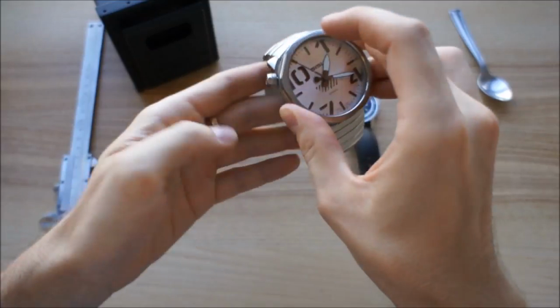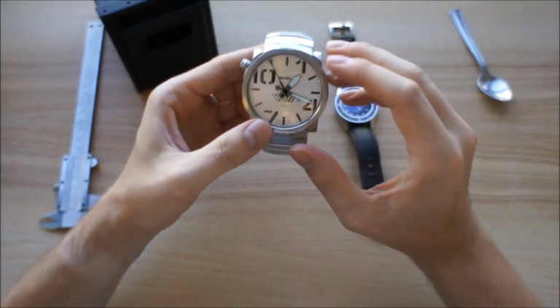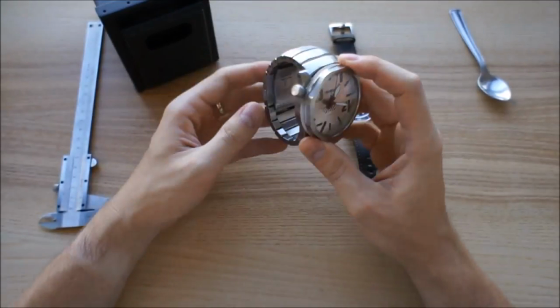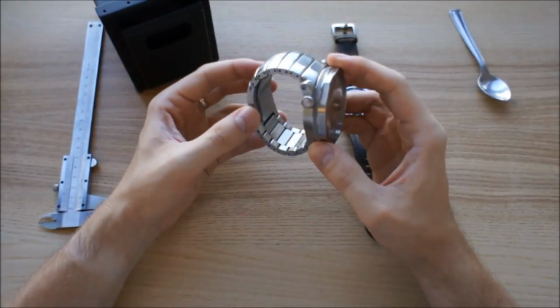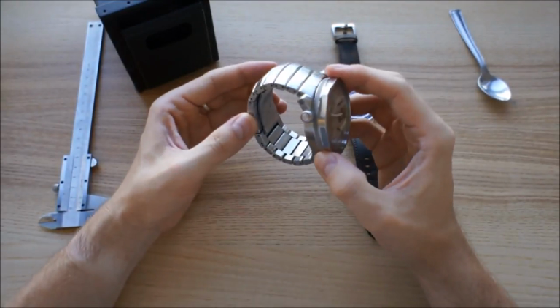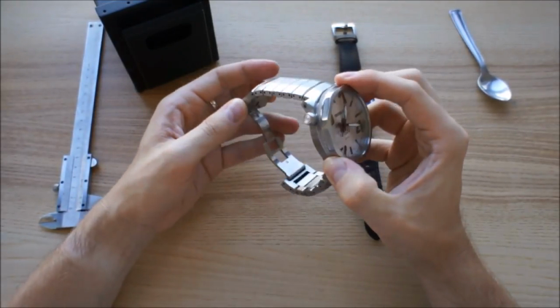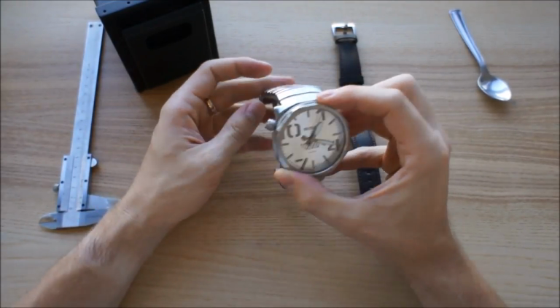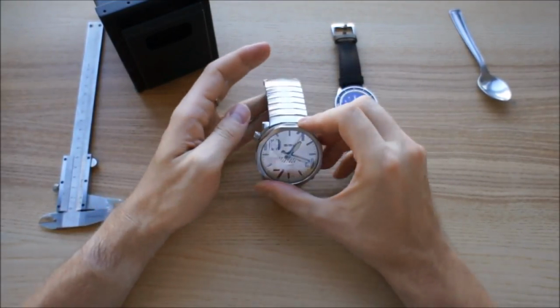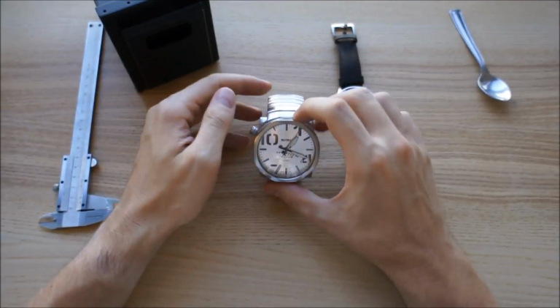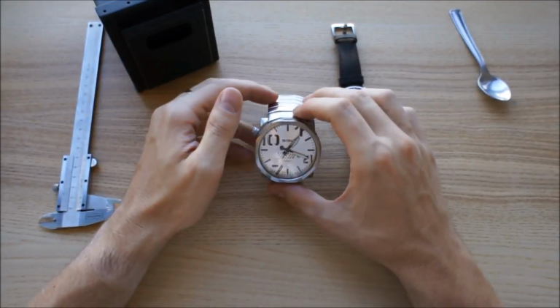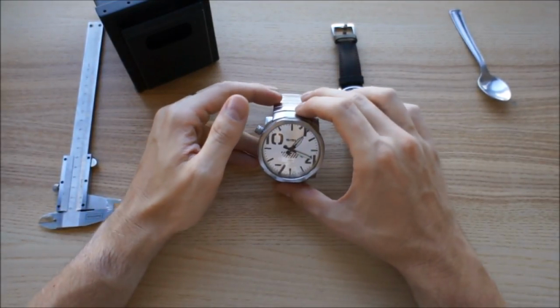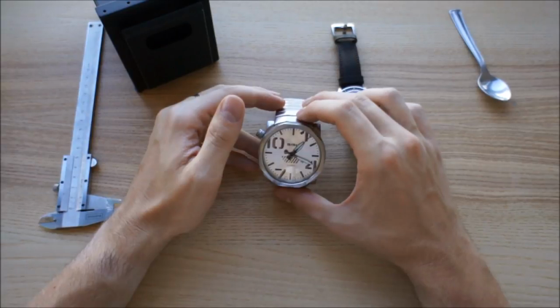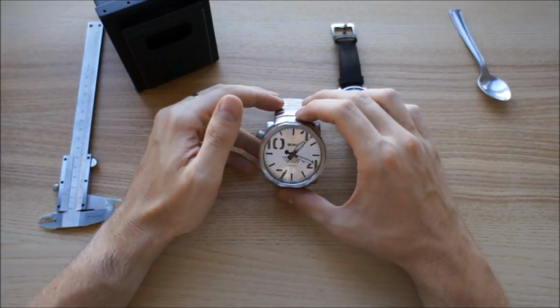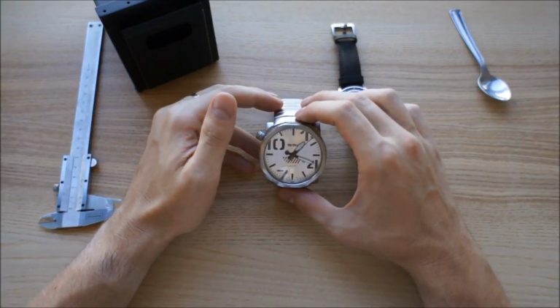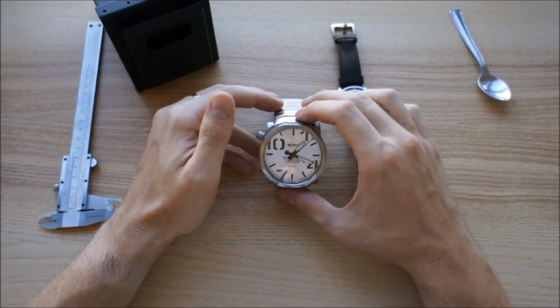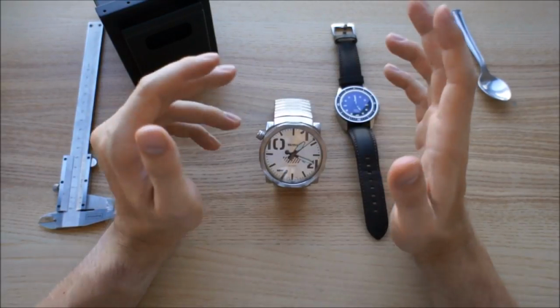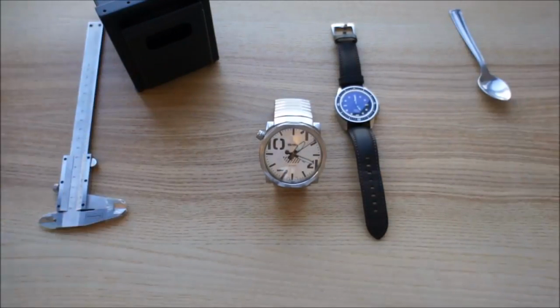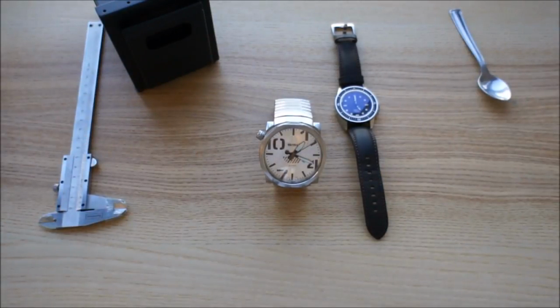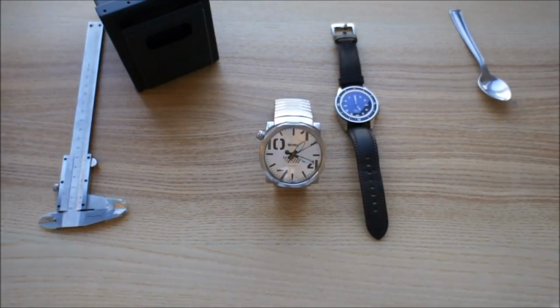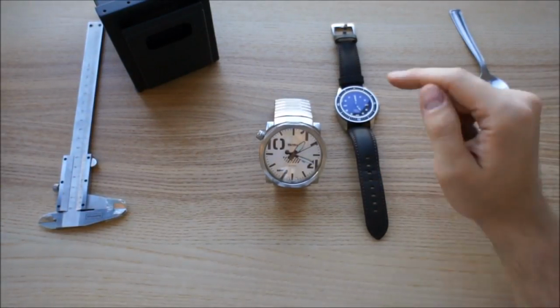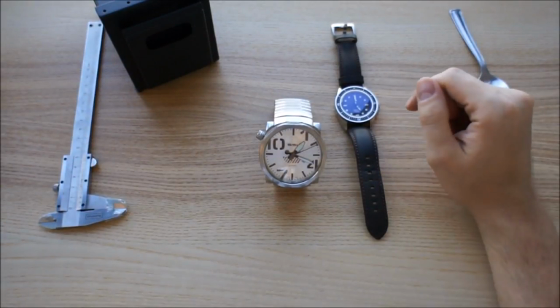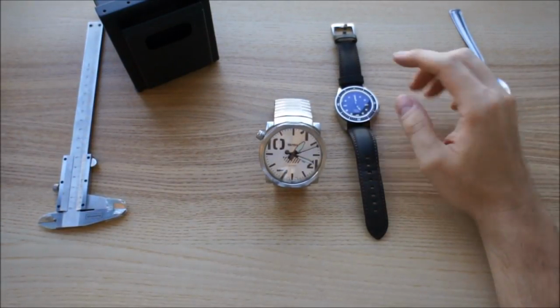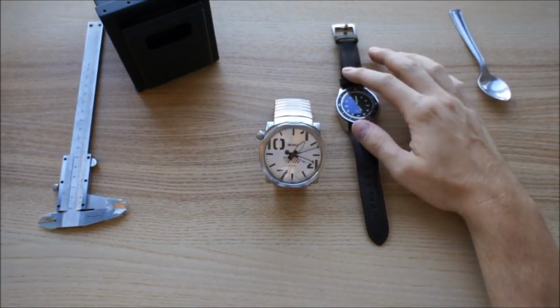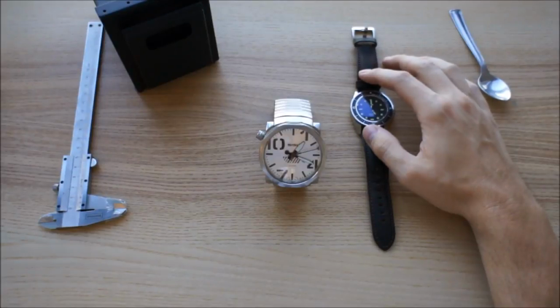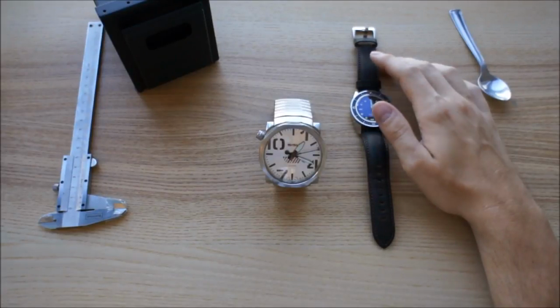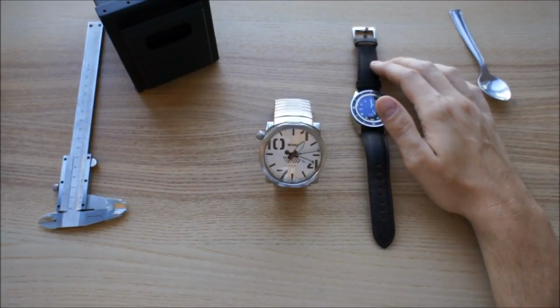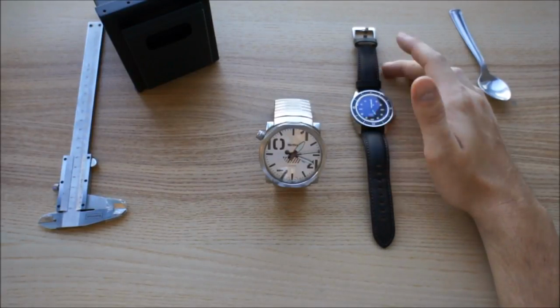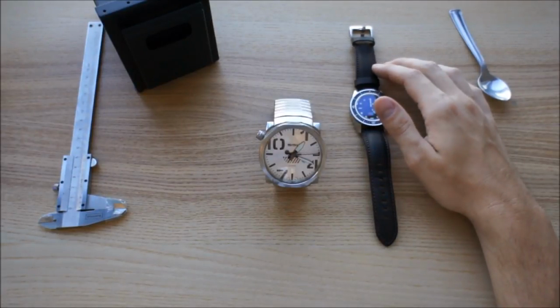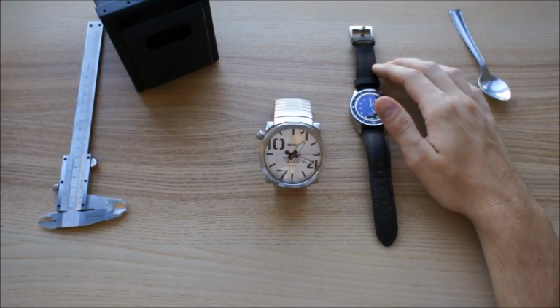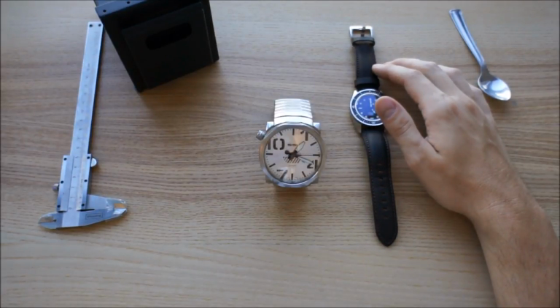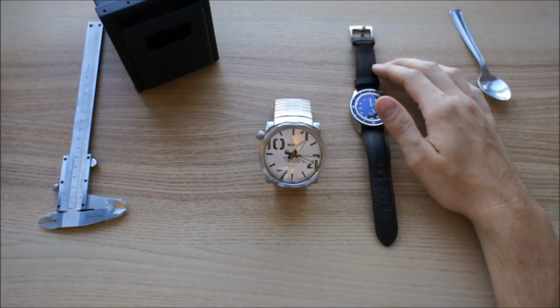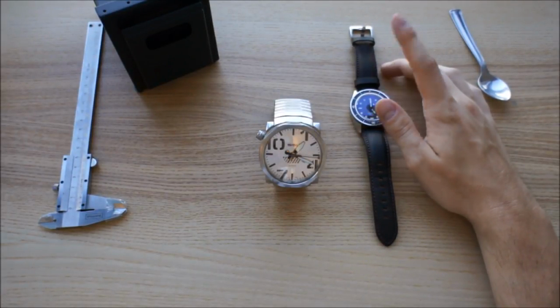I hope I didn't forget anything about the watch. If you have any other questions, let me know. Thanks for watching and see you next time!